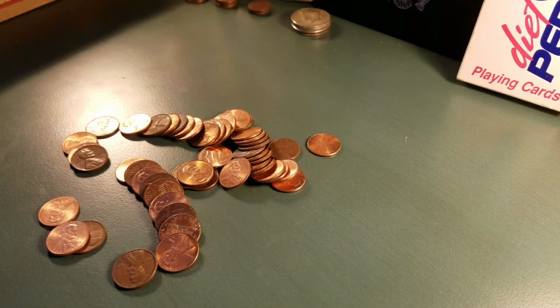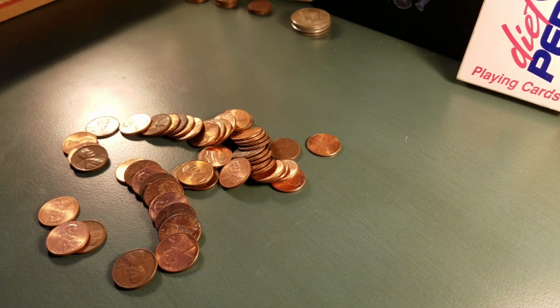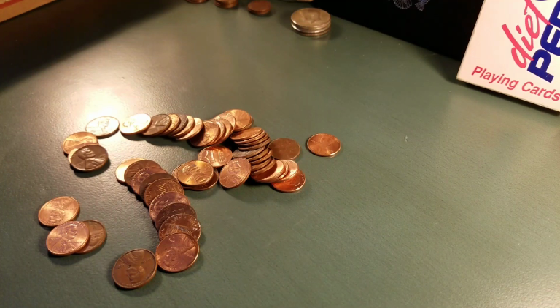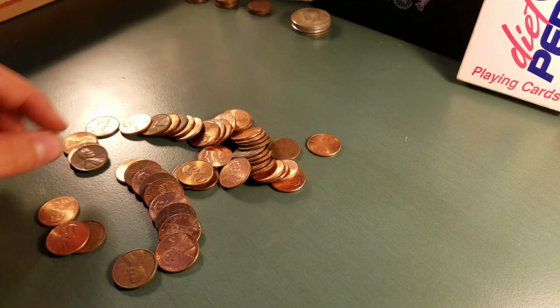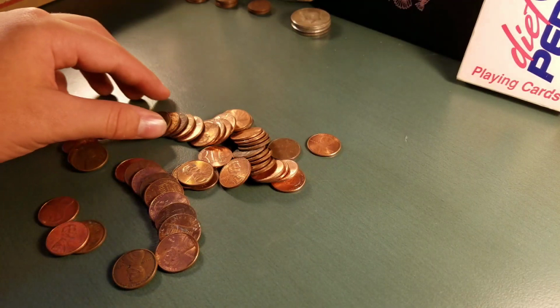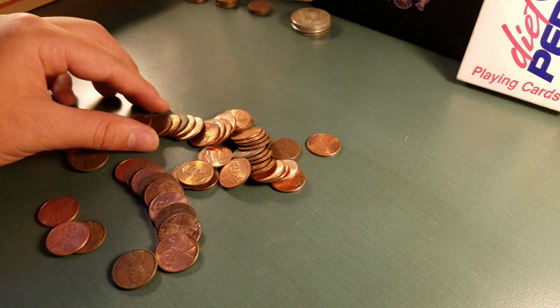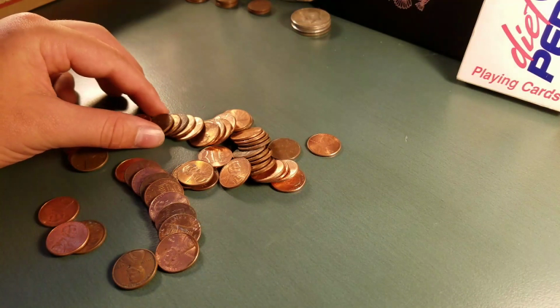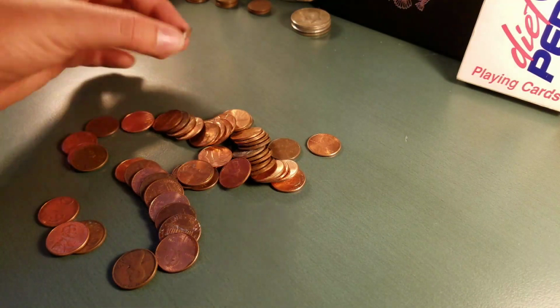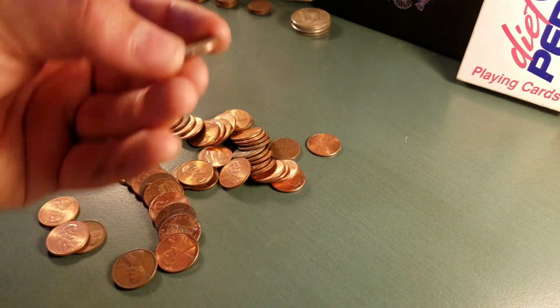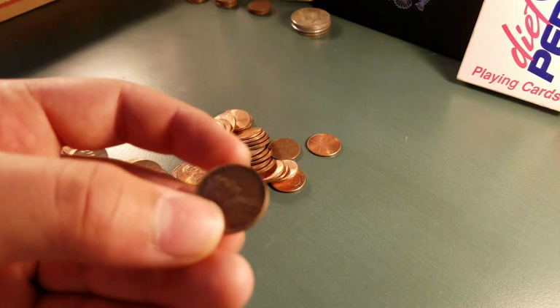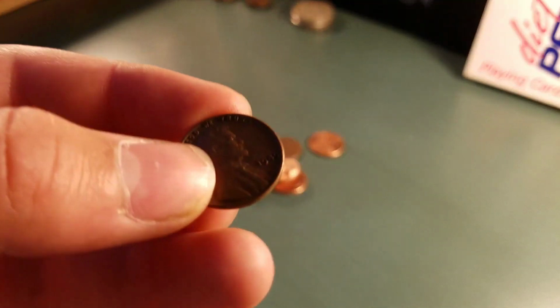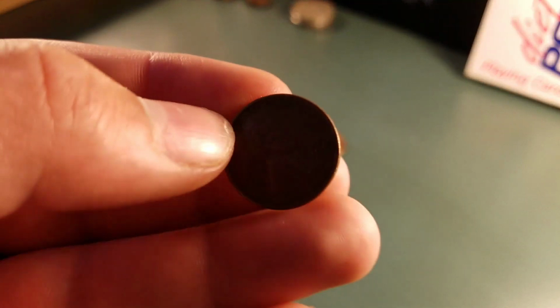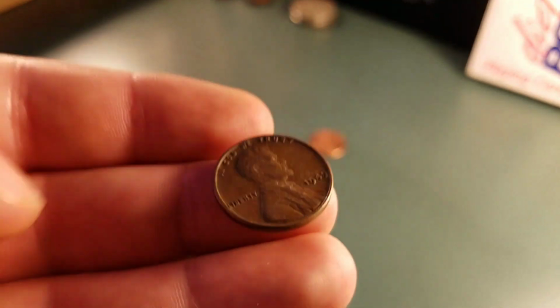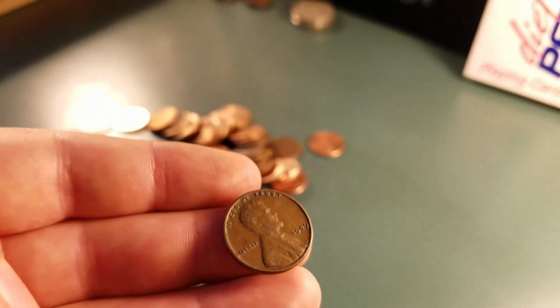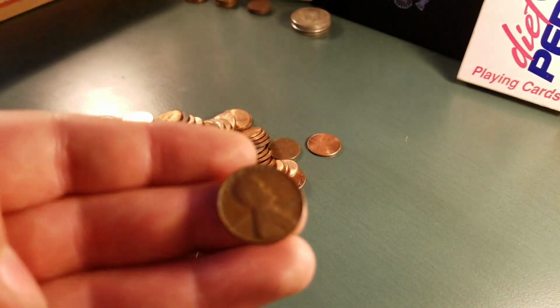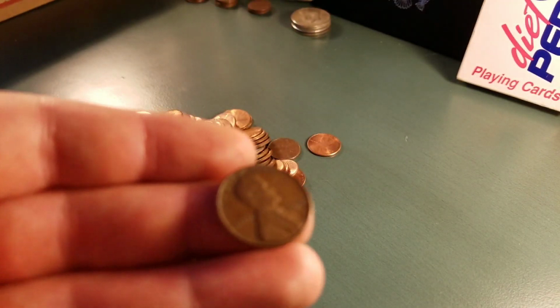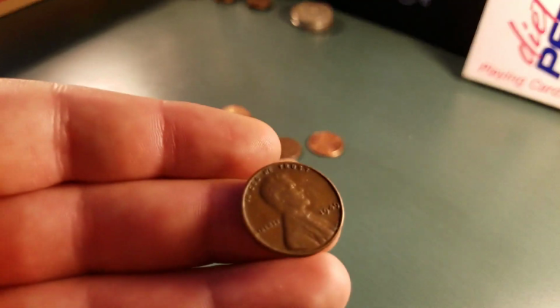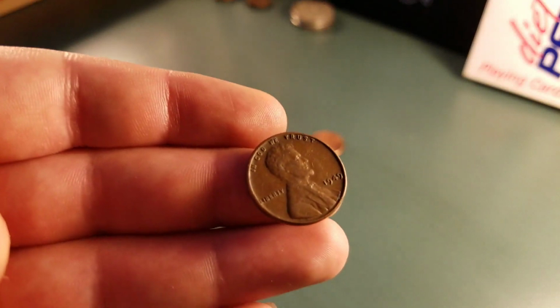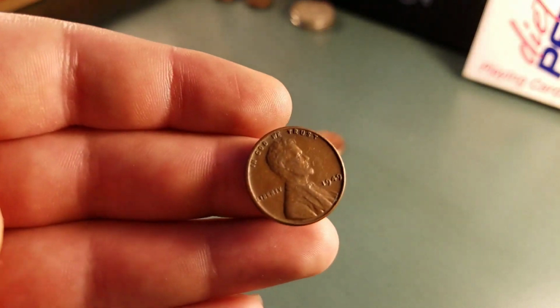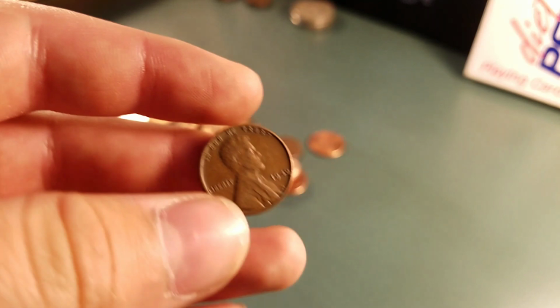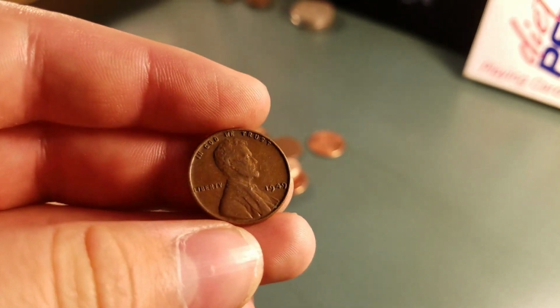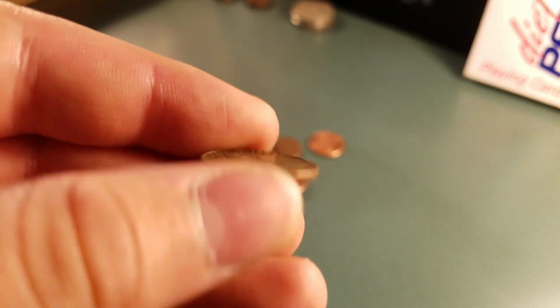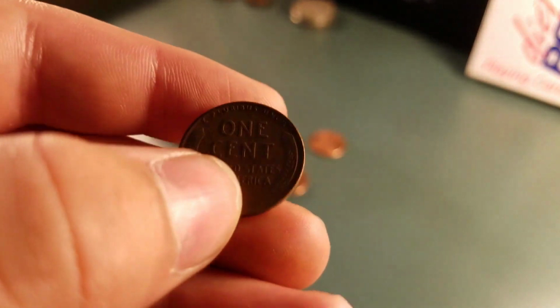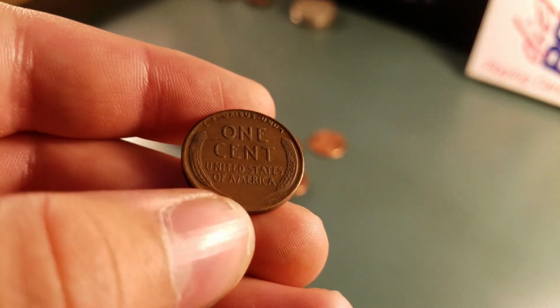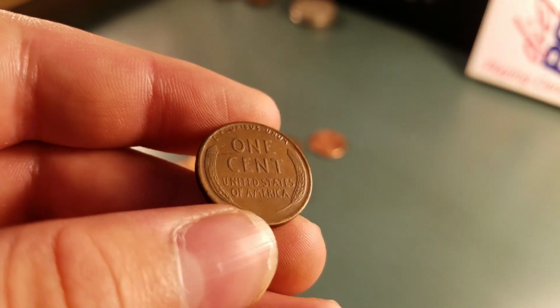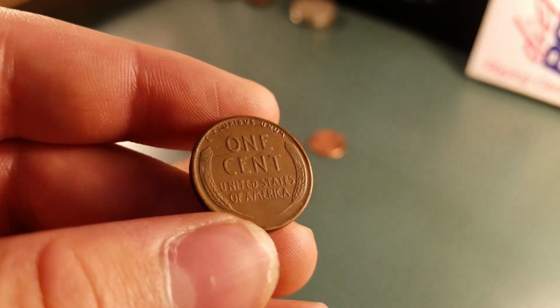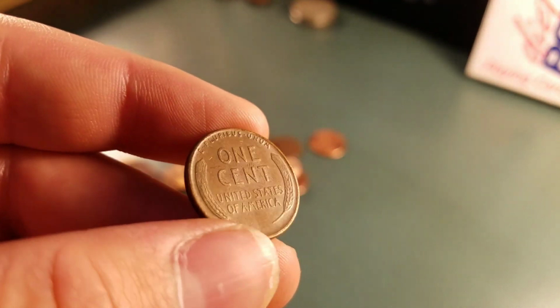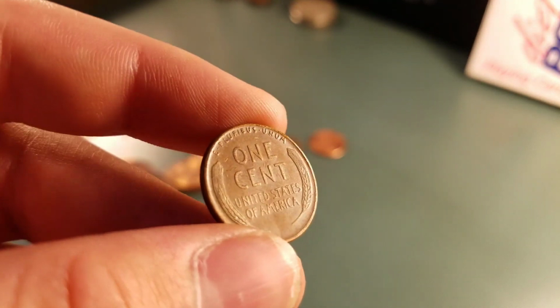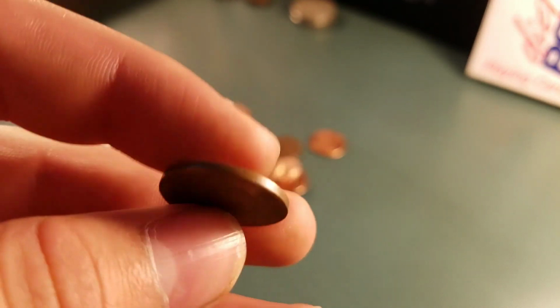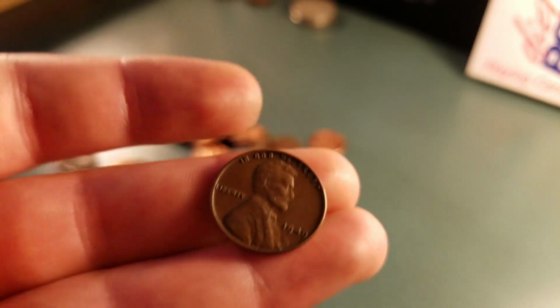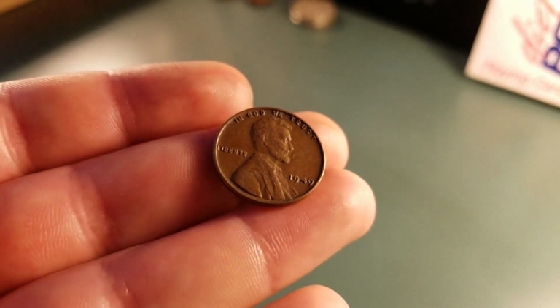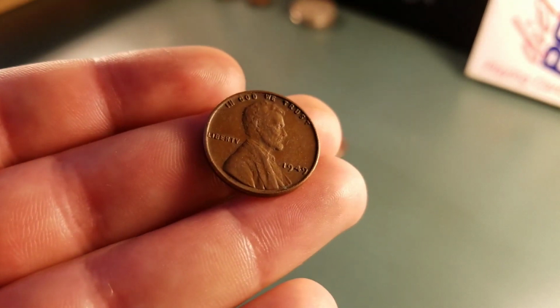We're 23 rolls in, and we have our fourth wheat. It is a 1949 plain. Sweet. We'll keep going.